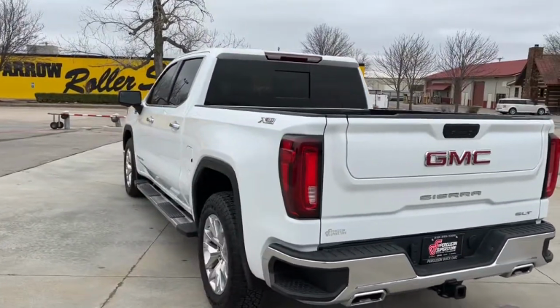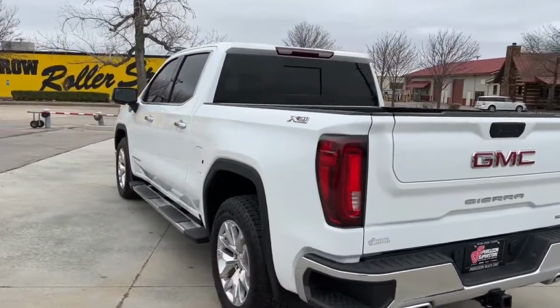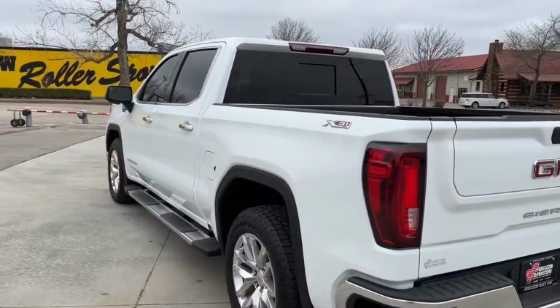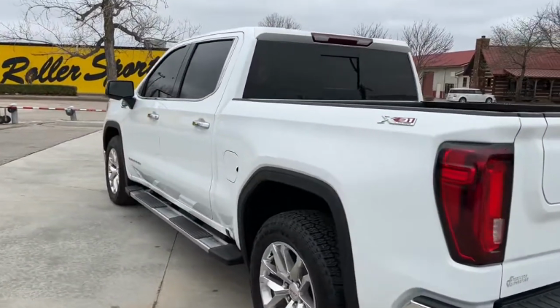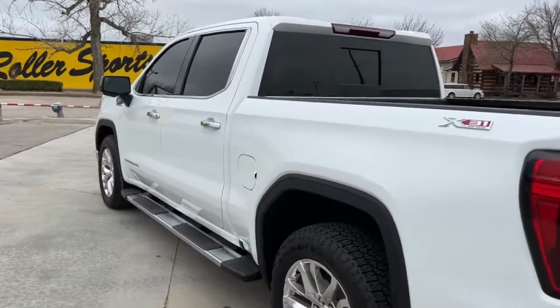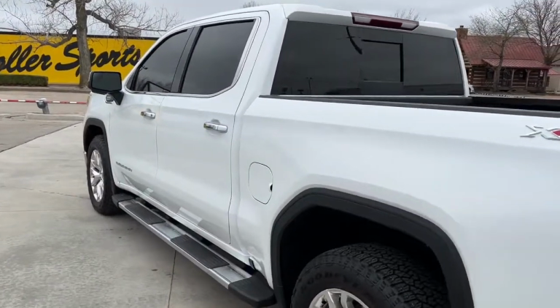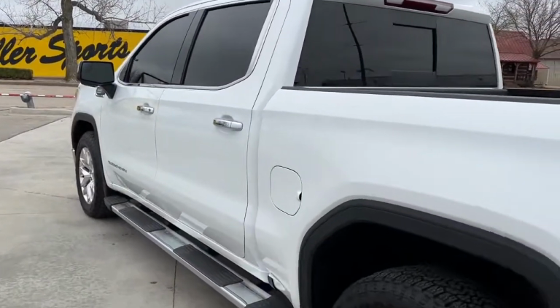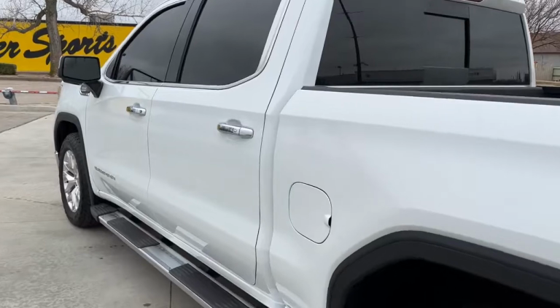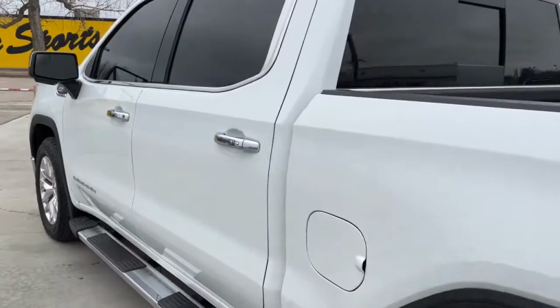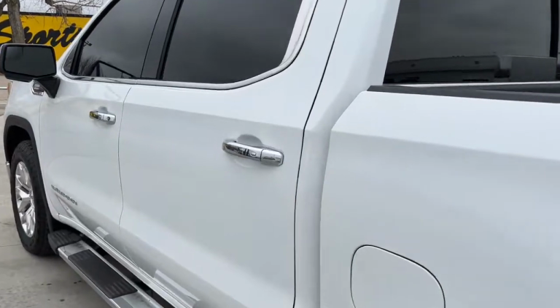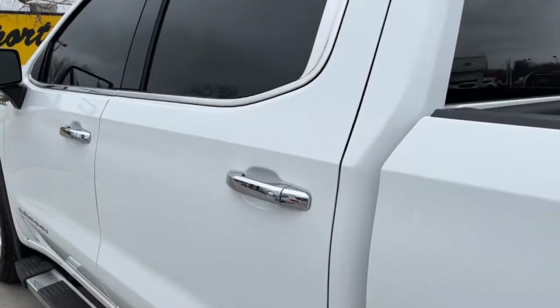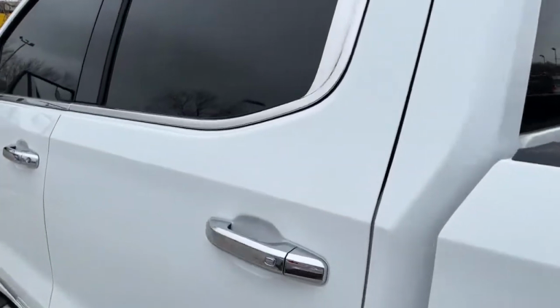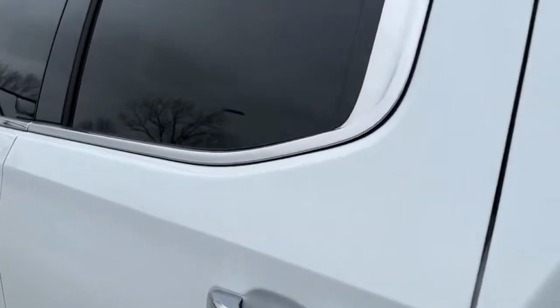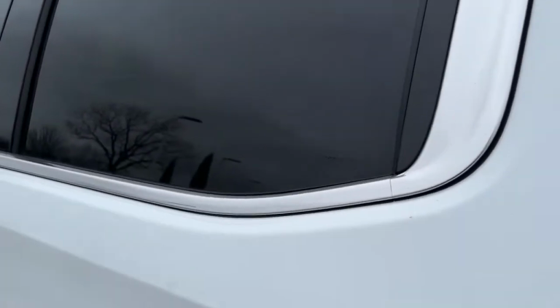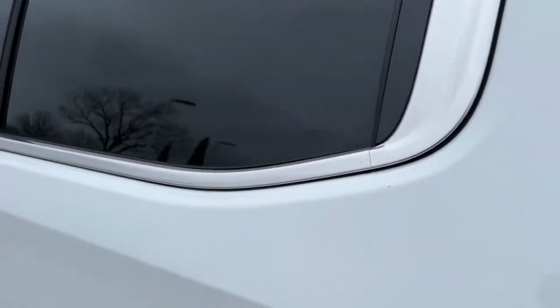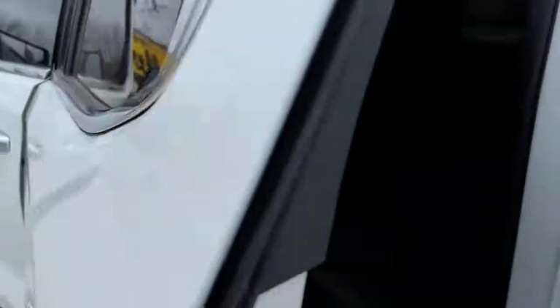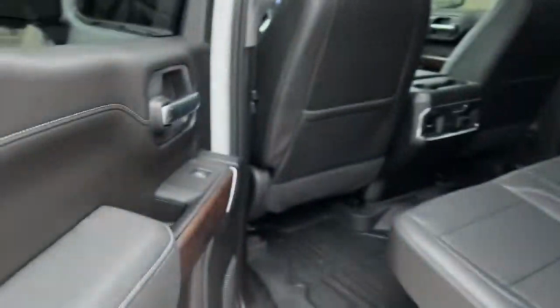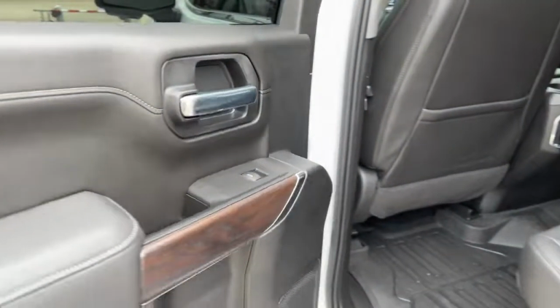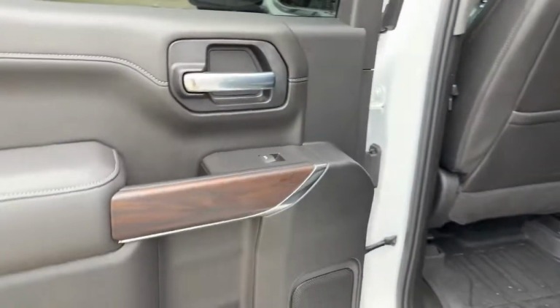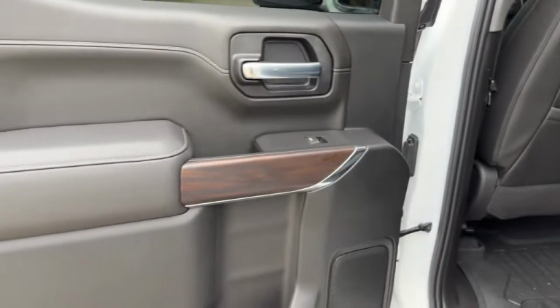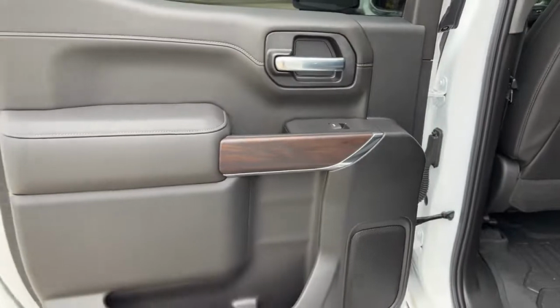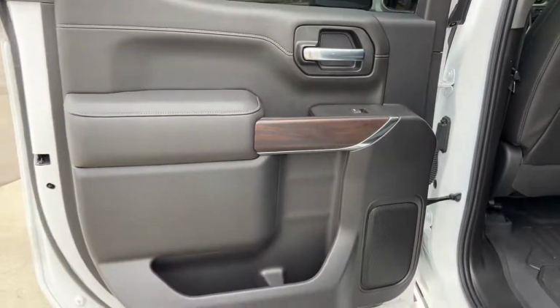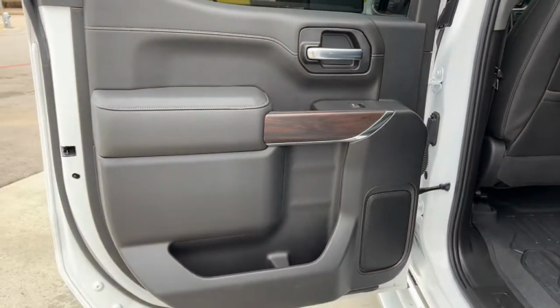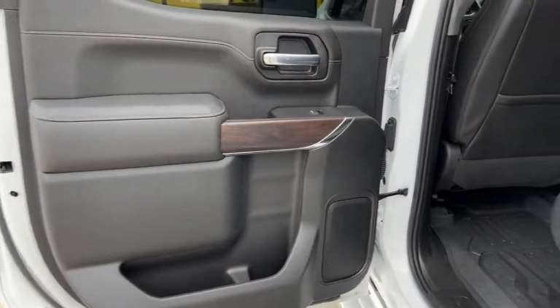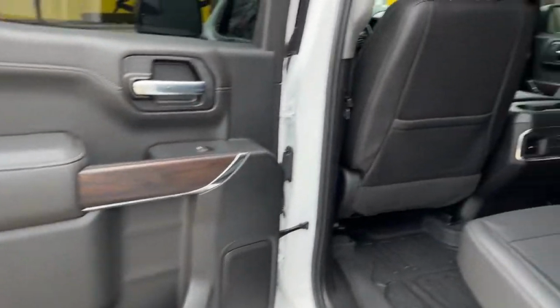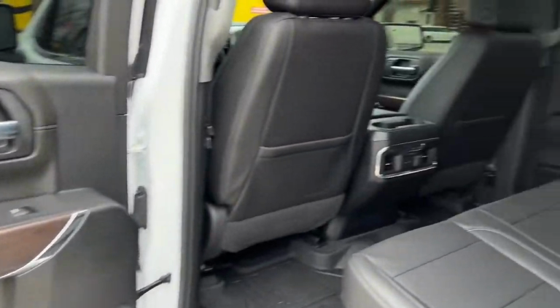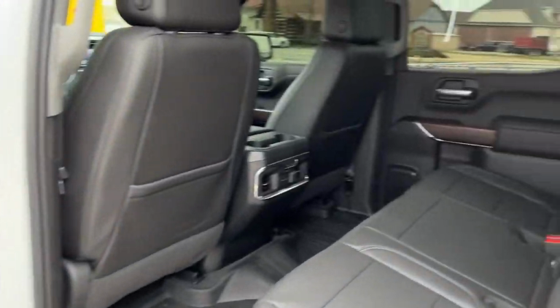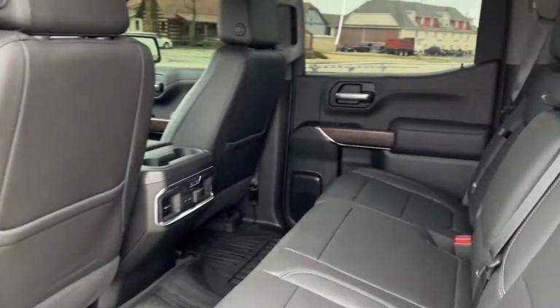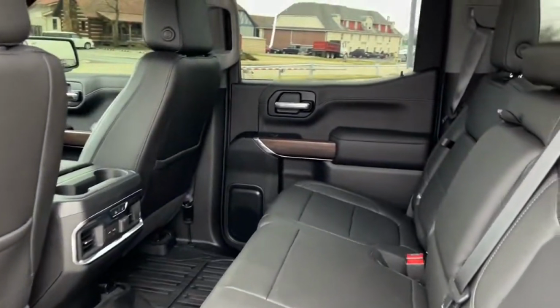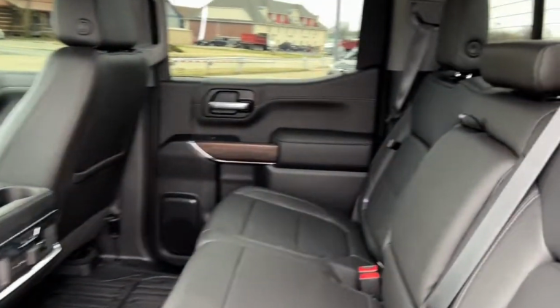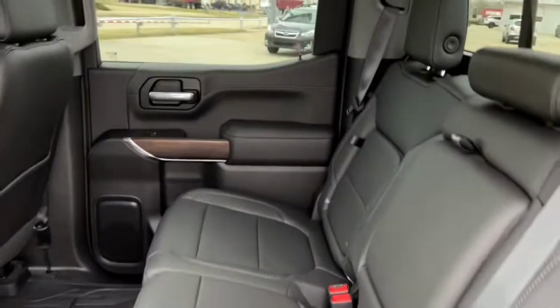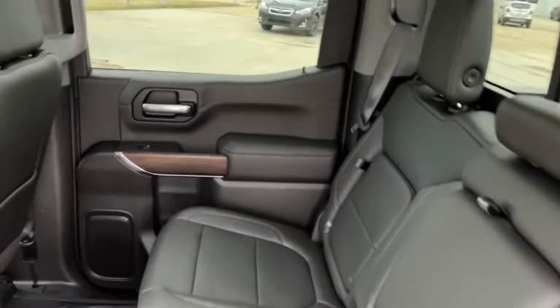Keyless entry, backup camera, fog lamps, remote engine start, keyless start, bed liner, satellite radio, heated mirrors, power passenger seat, four-wheel drive.